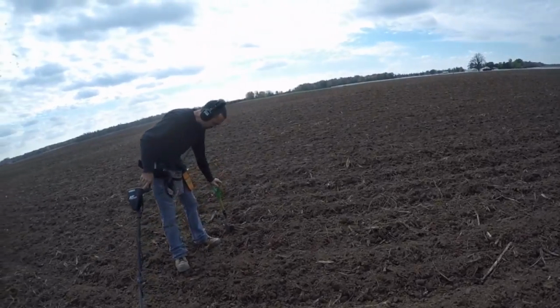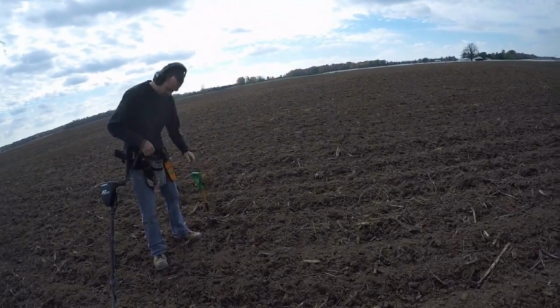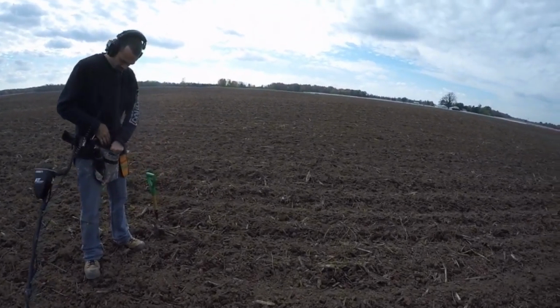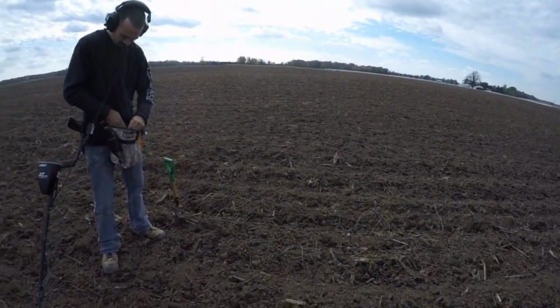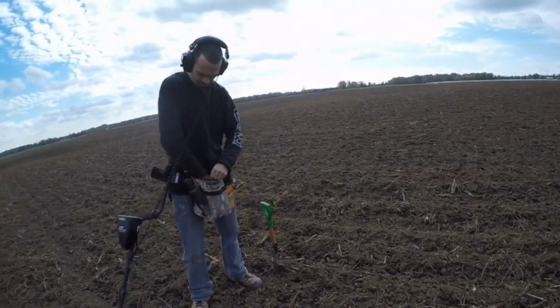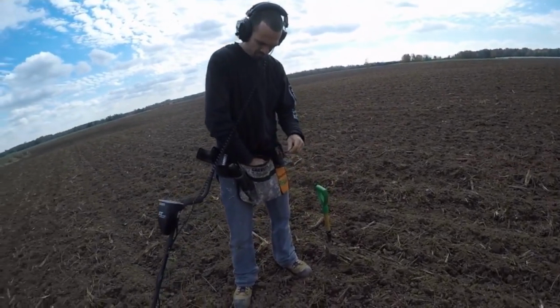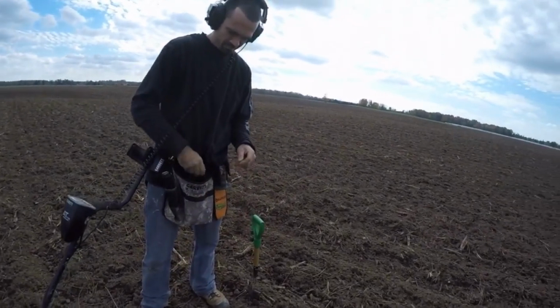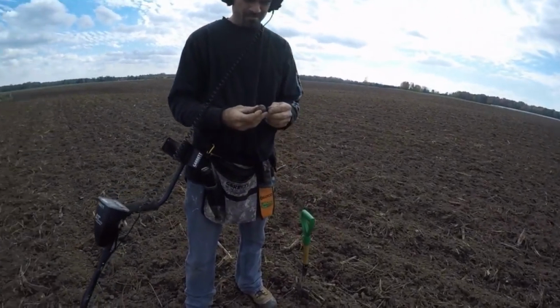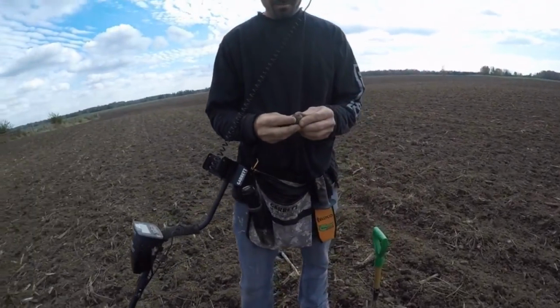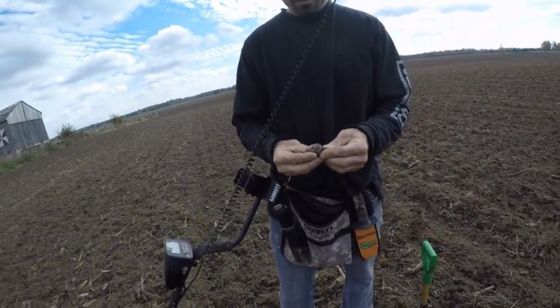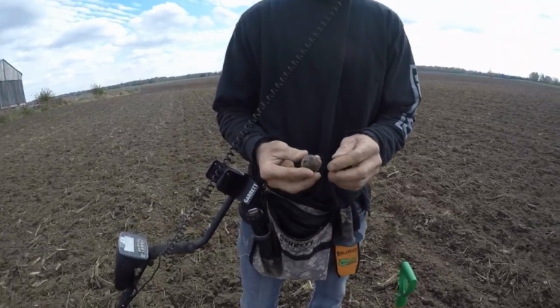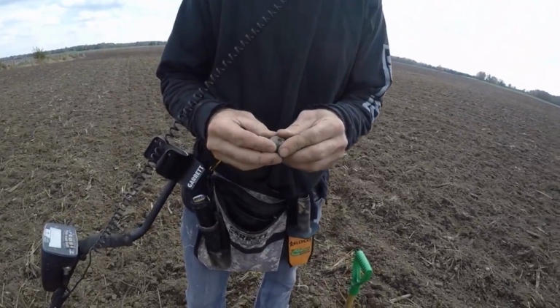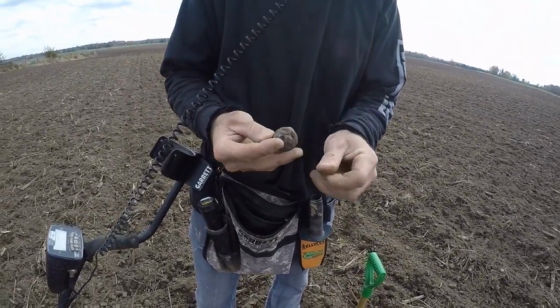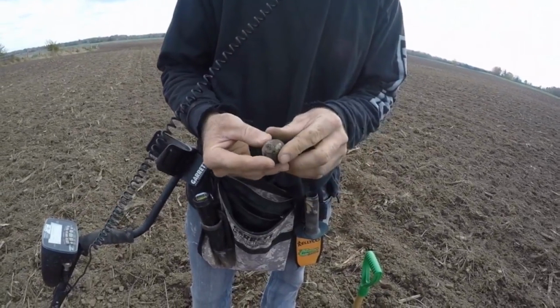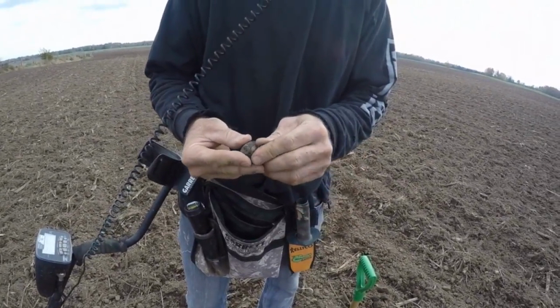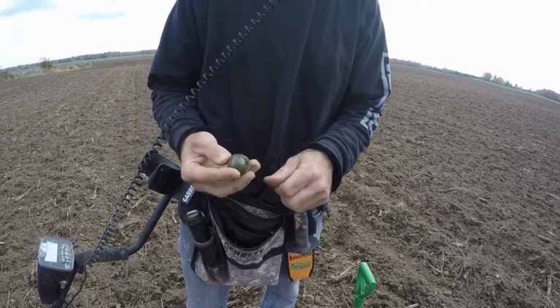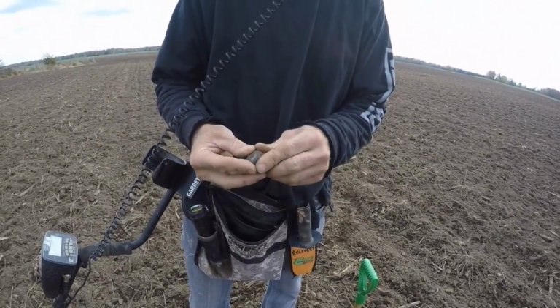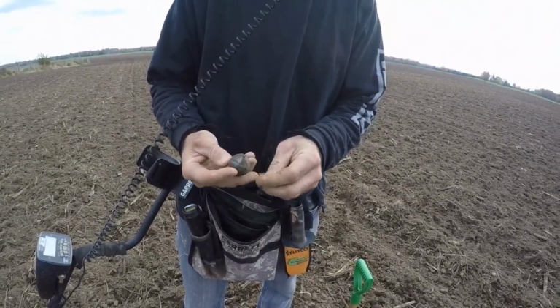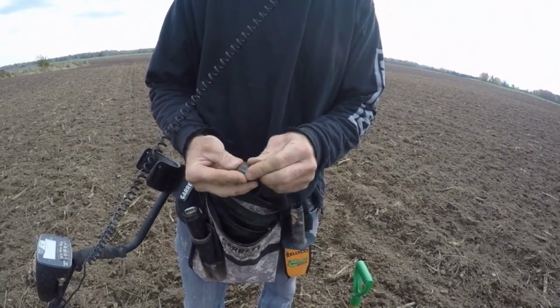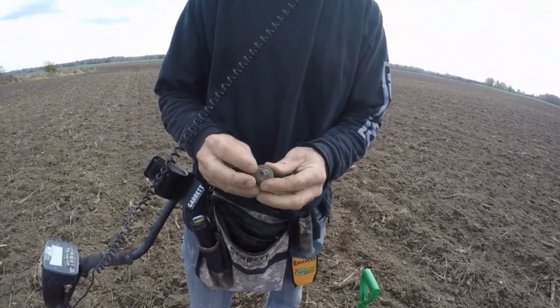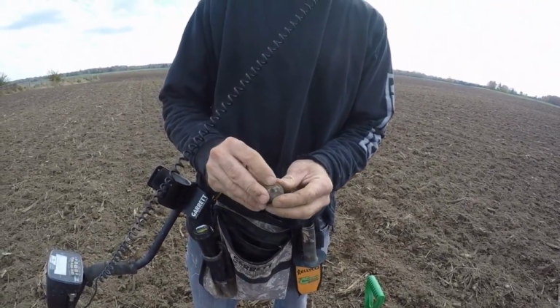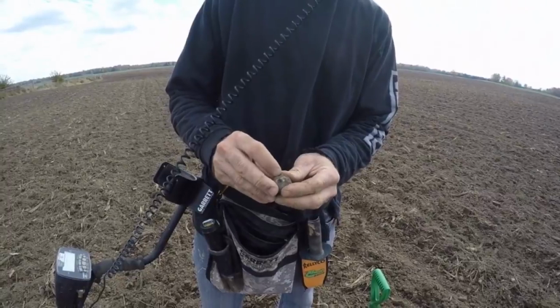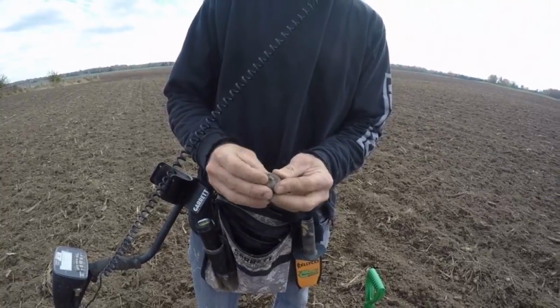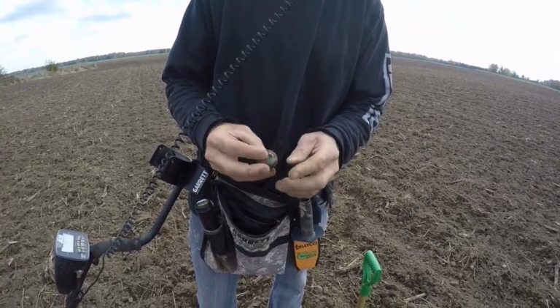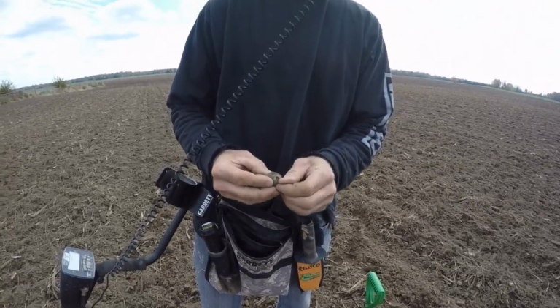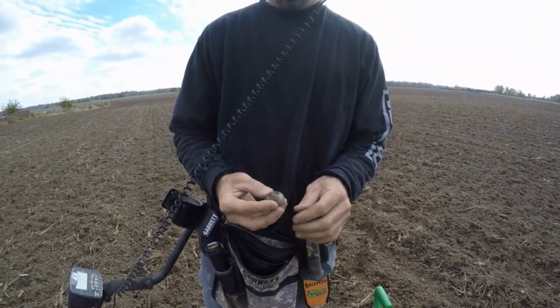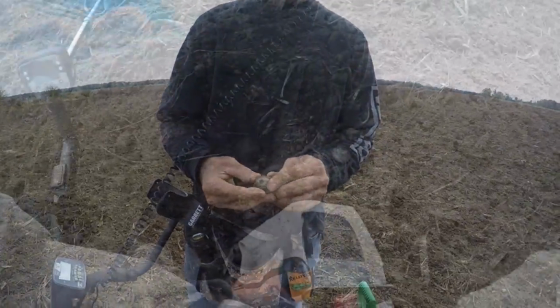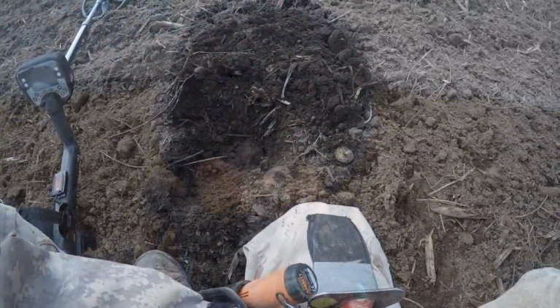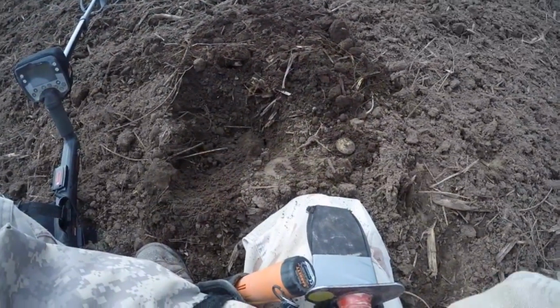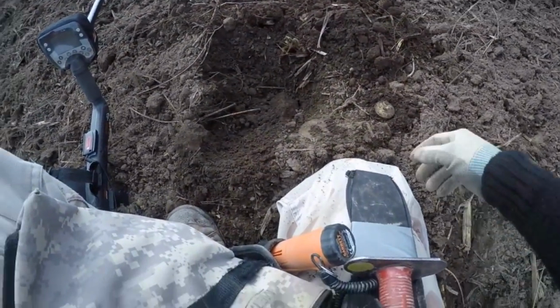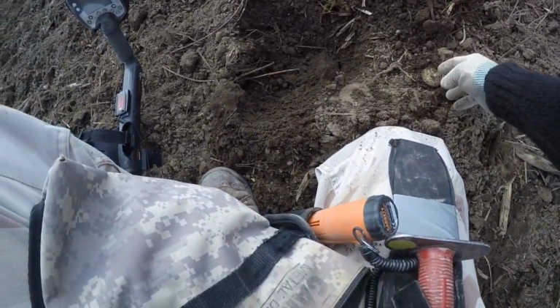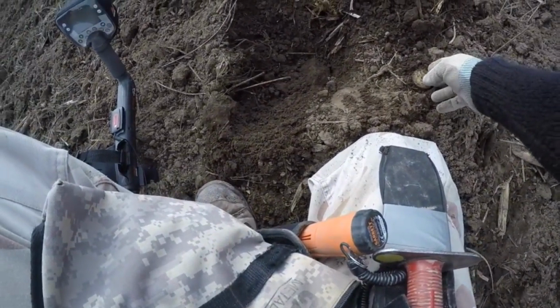I haven't found nothing yet but Posca comes over and says he's got a chrono bell. Yeah, there we go — the first find of the day! And here we go, my first find today.